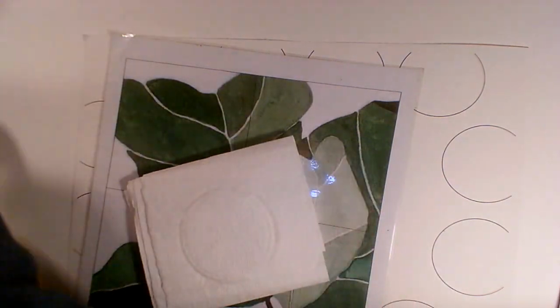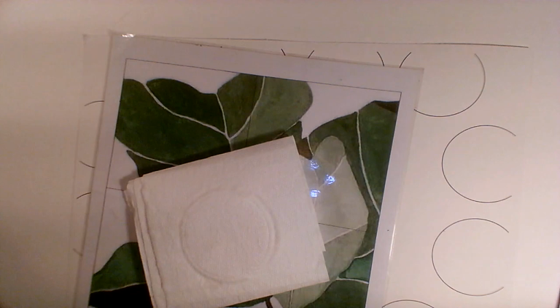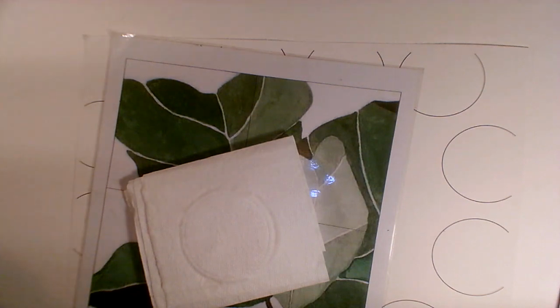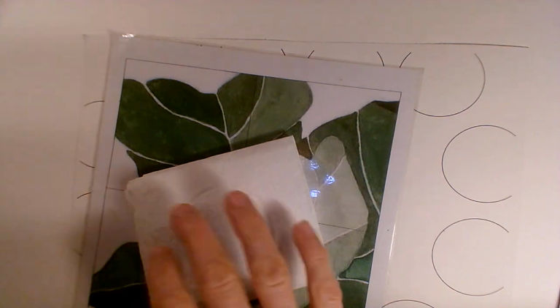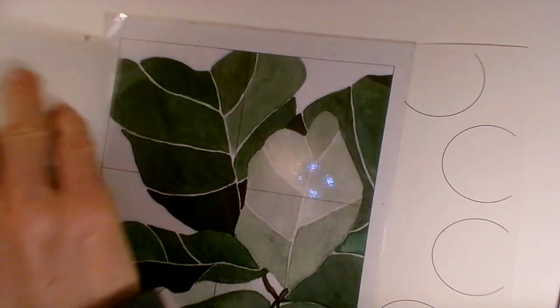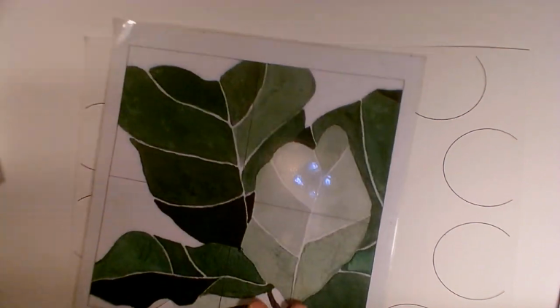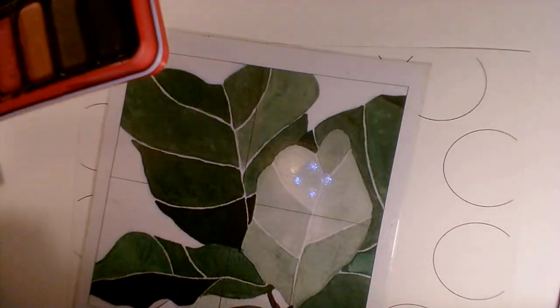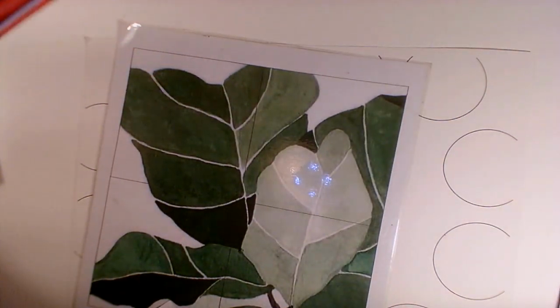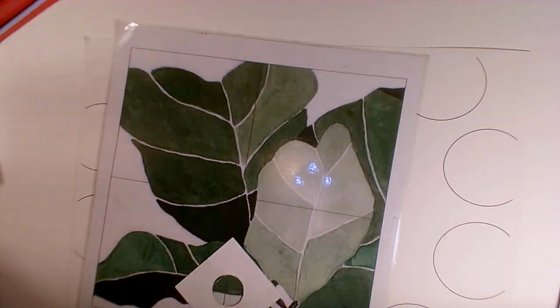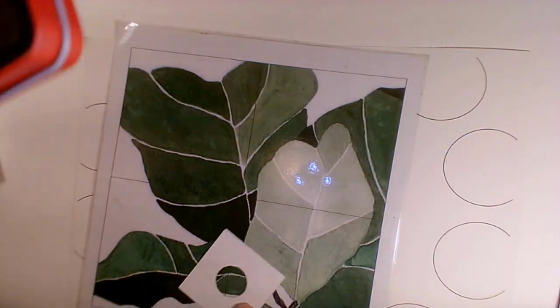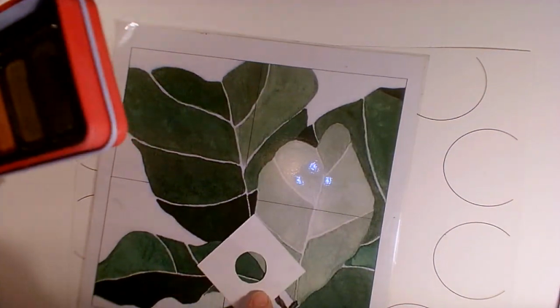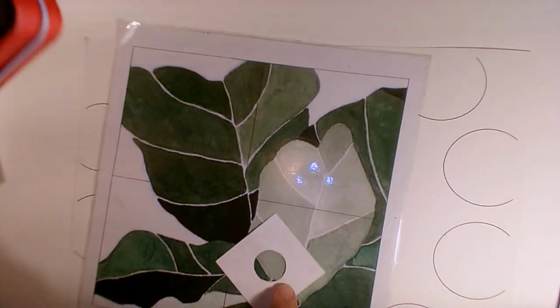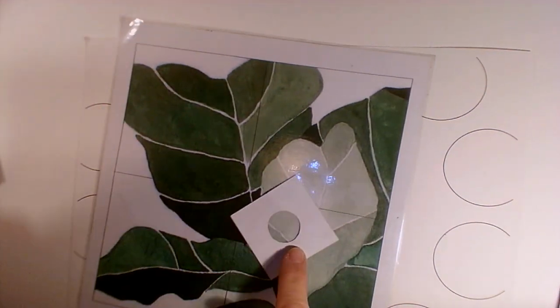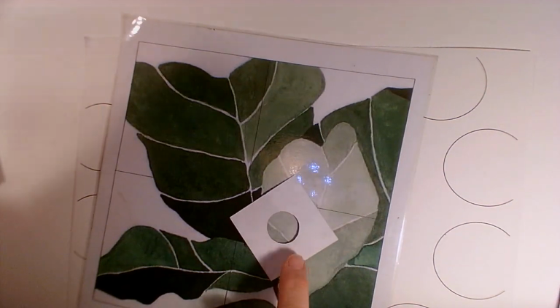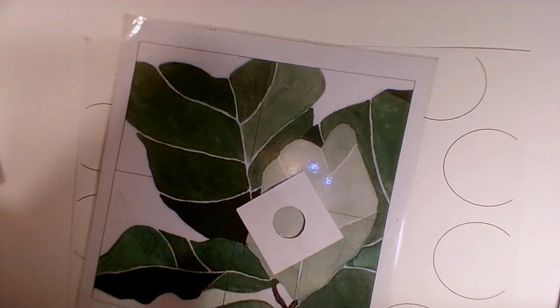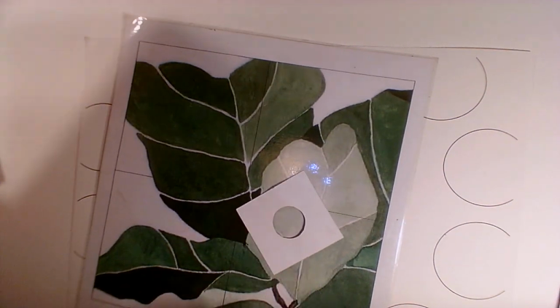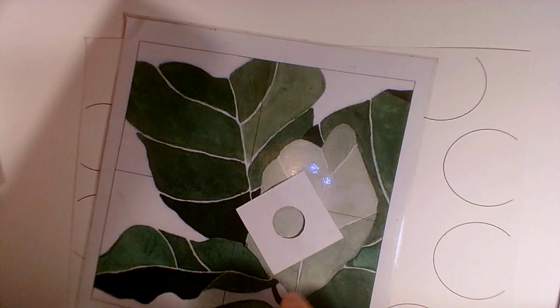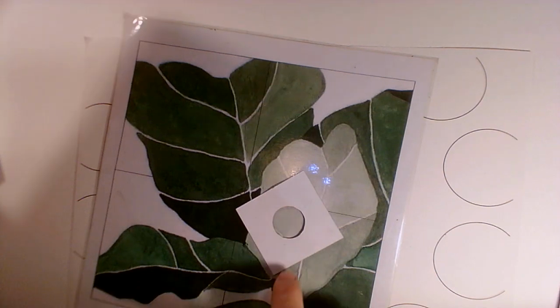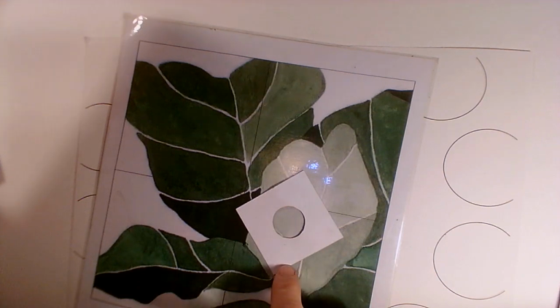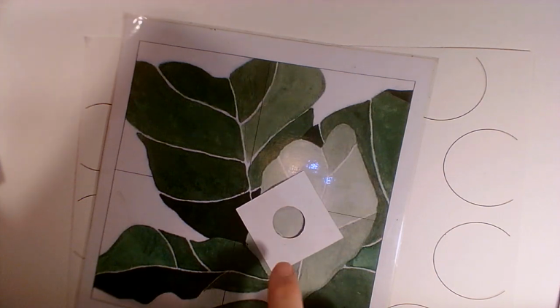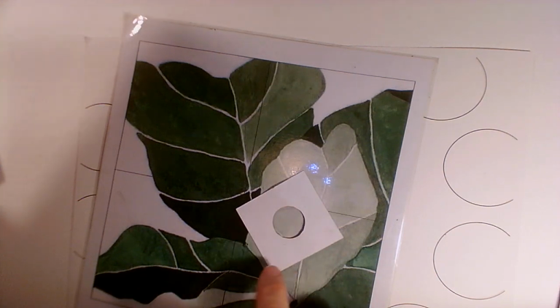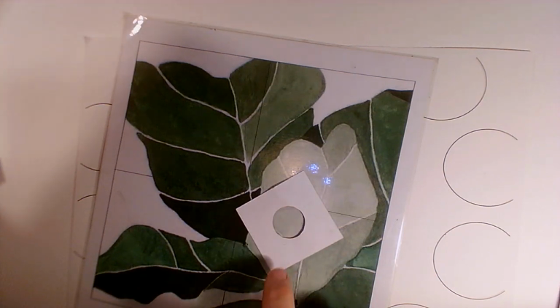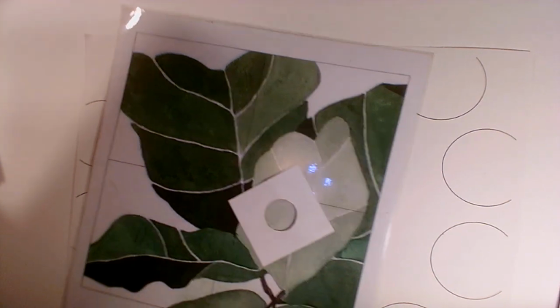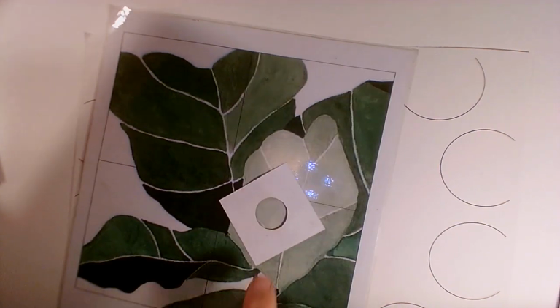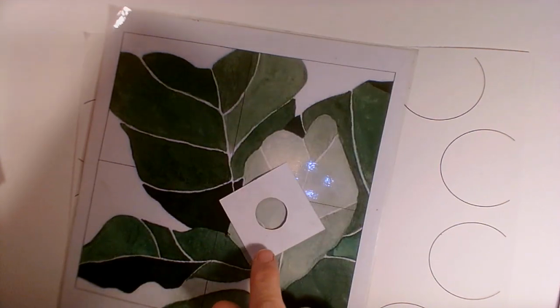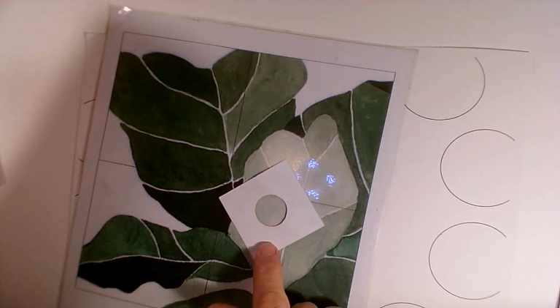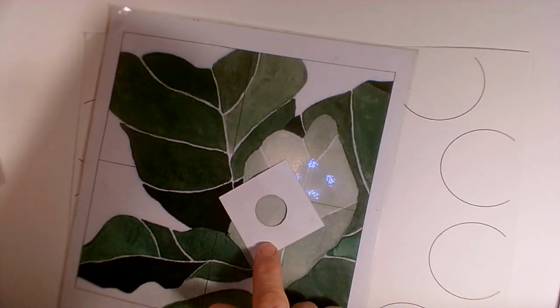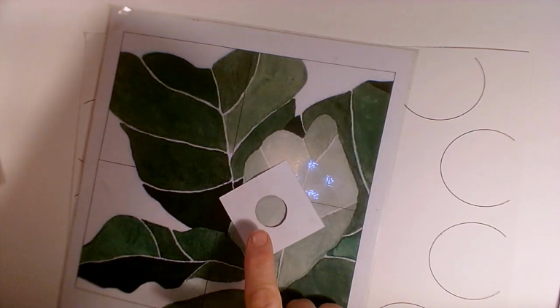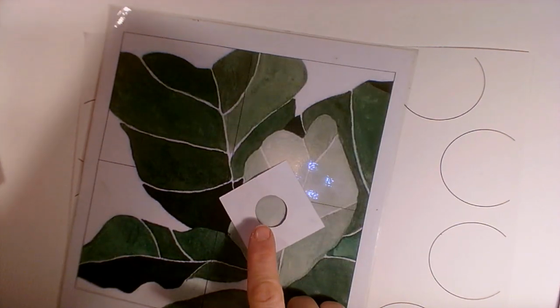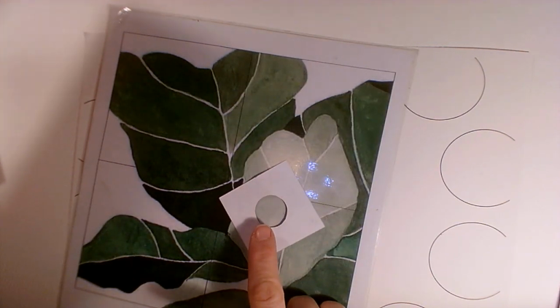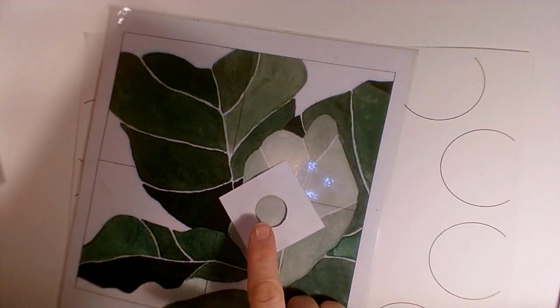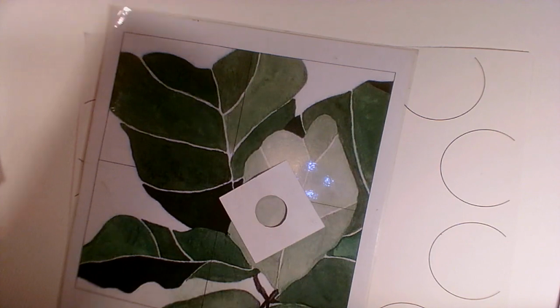If you're trying to mix colours, sometimes the easiest way to do that is to use a viewfinder to isolate the colours. I'm going to have a go at making this kind of very pale green here.